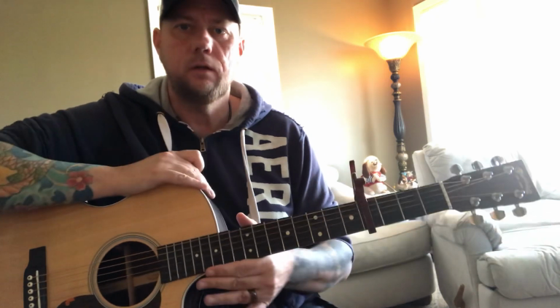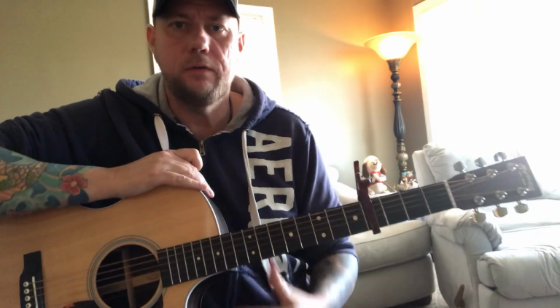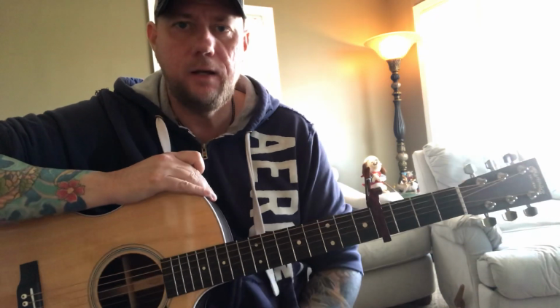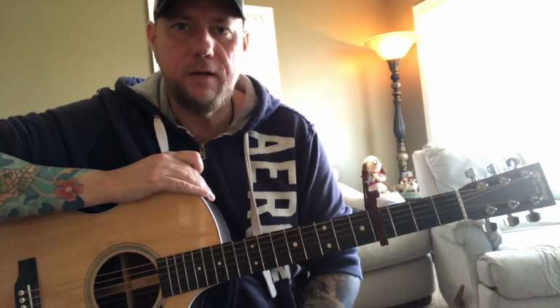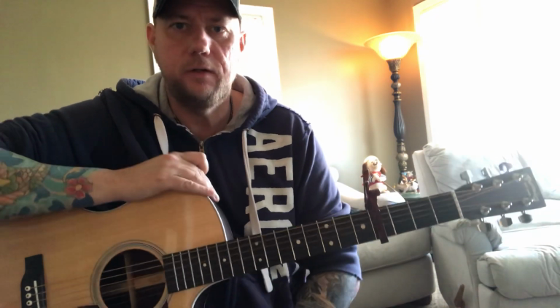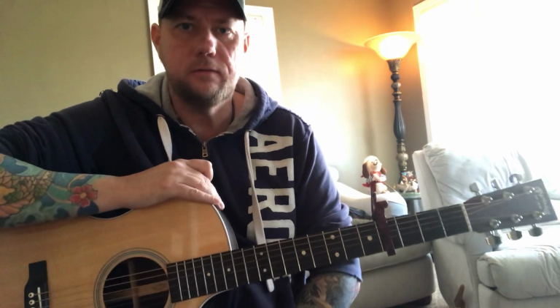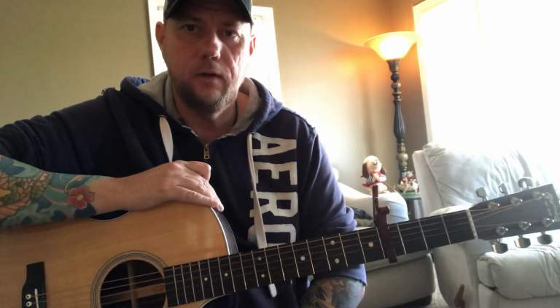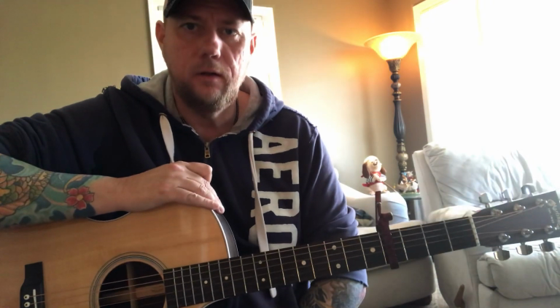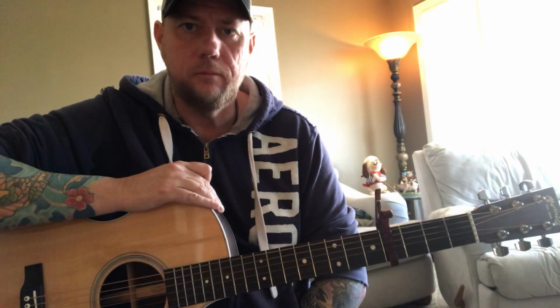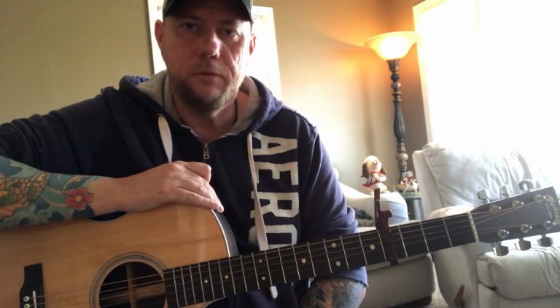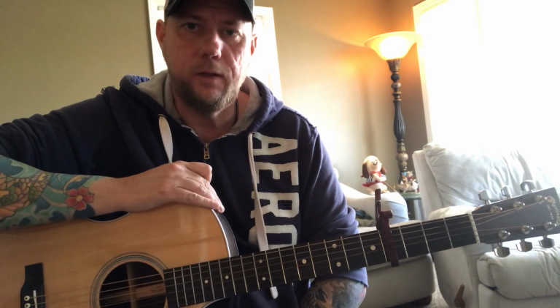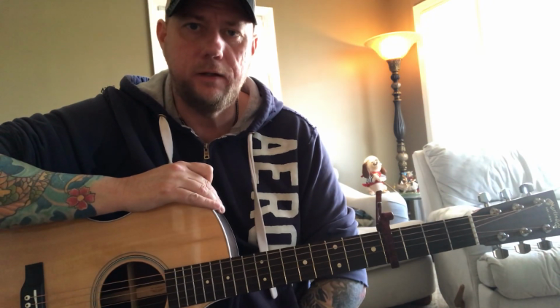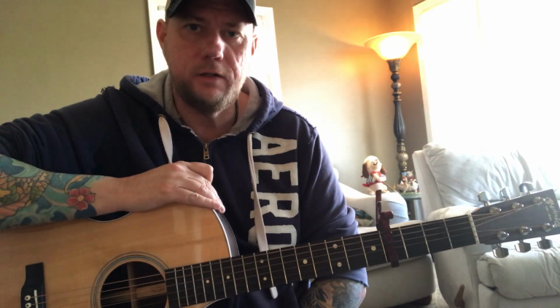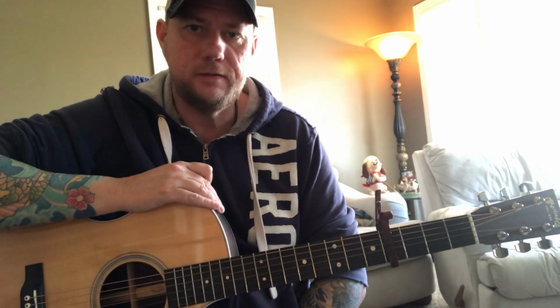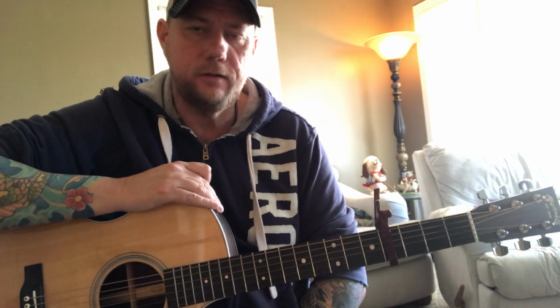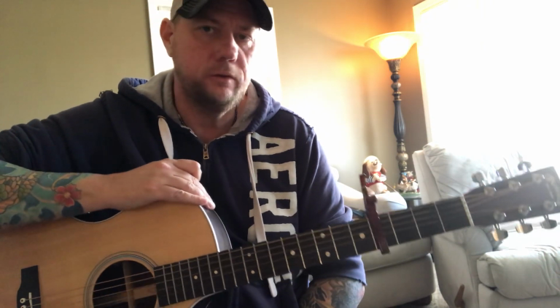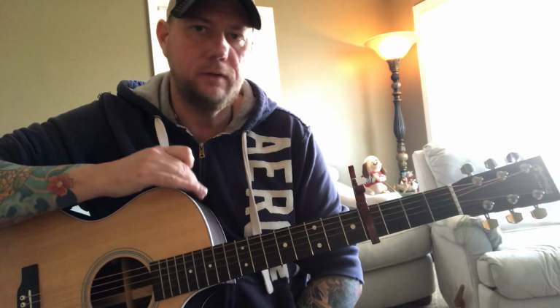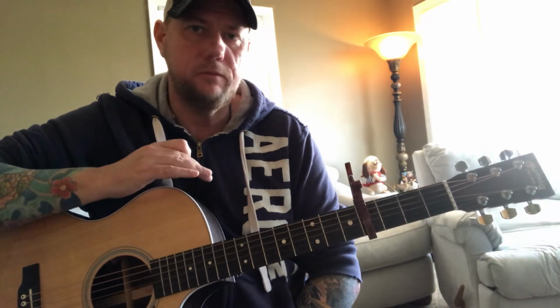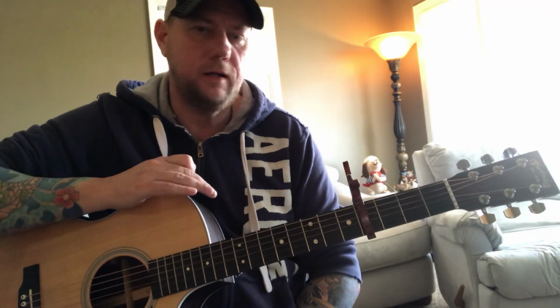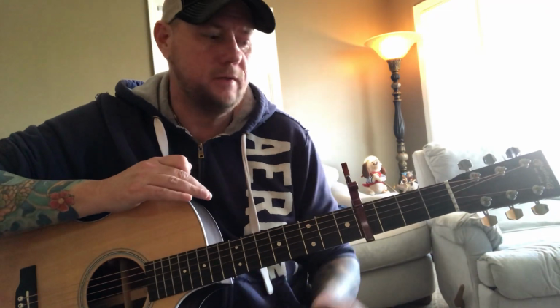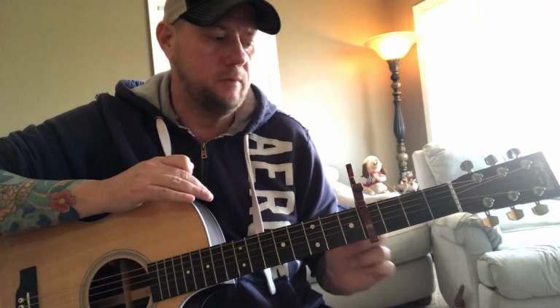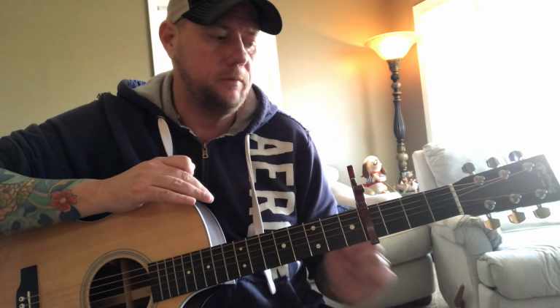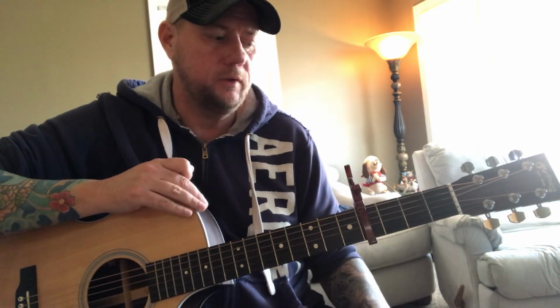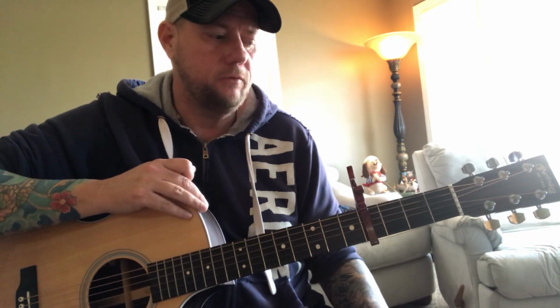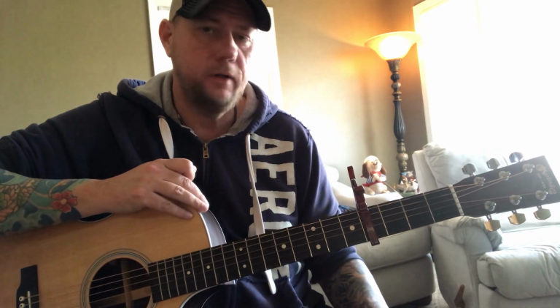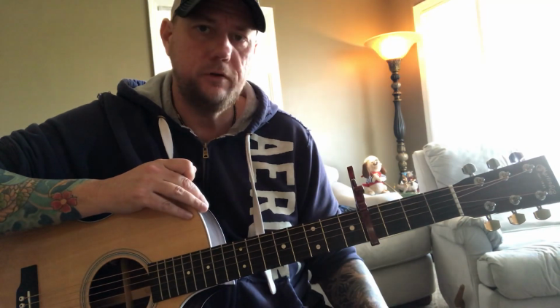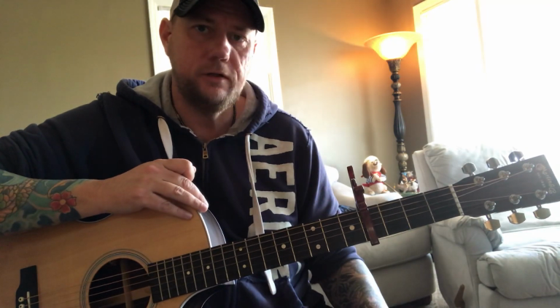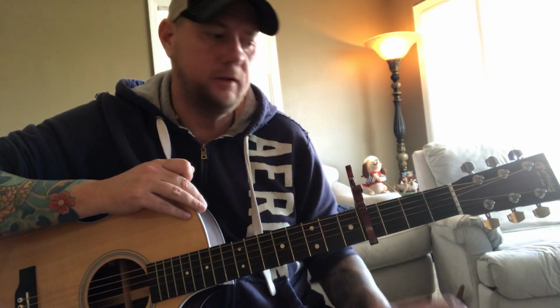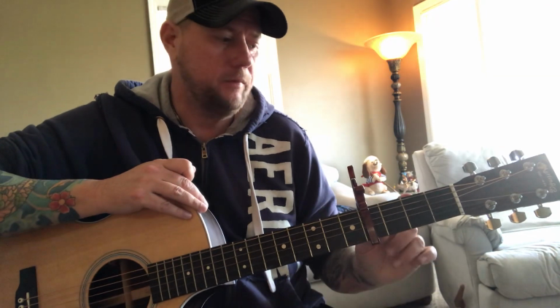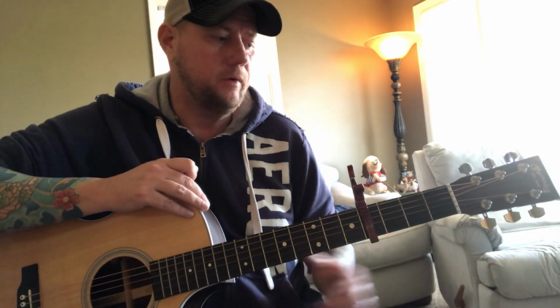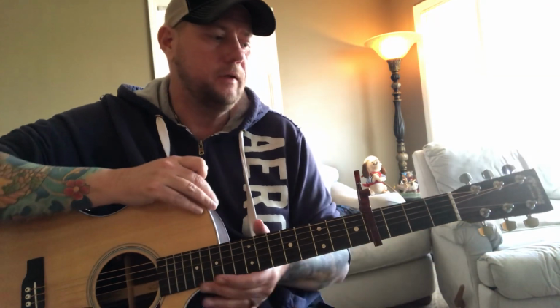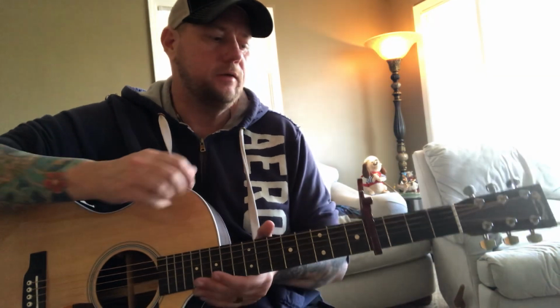Hey, what's up guys, back for another lesson. I'll show you how to play Cody Johnson's 'Ain't Nothing to It.' I'm tuning down half a step, so I'm playing with a capo on the fourth fret in standard tuning — which puts me at capo on the third fret.